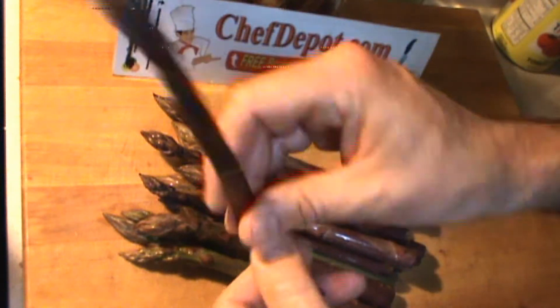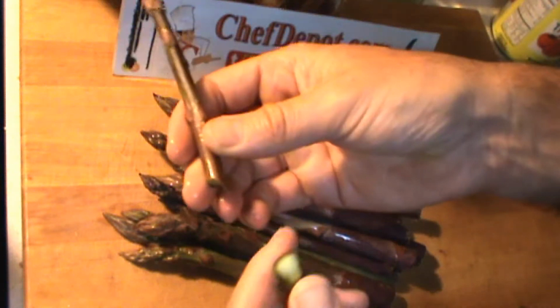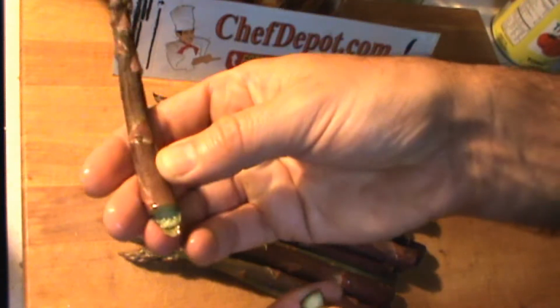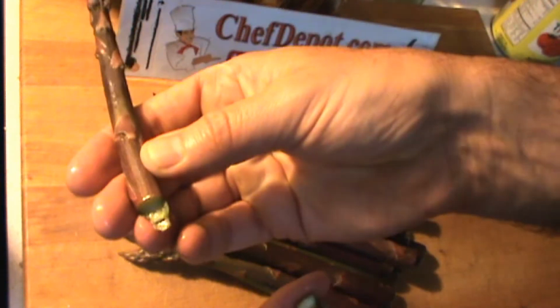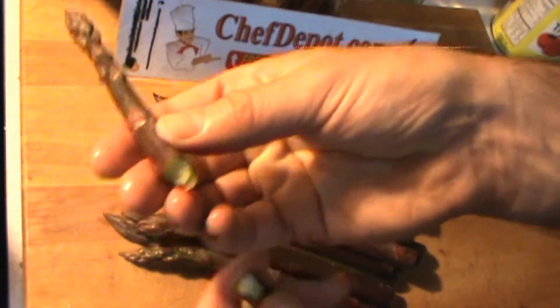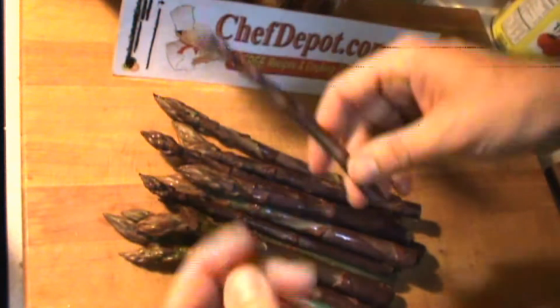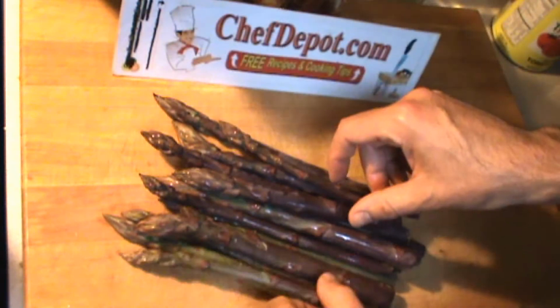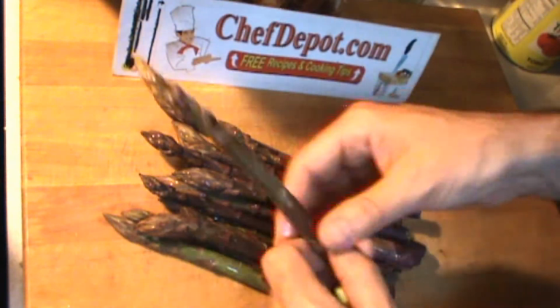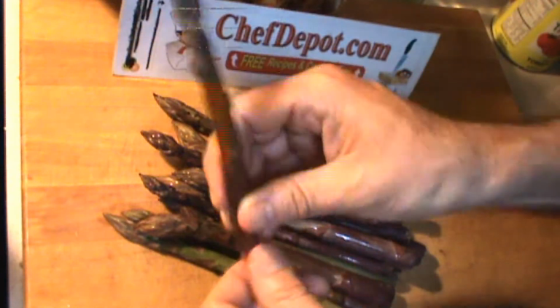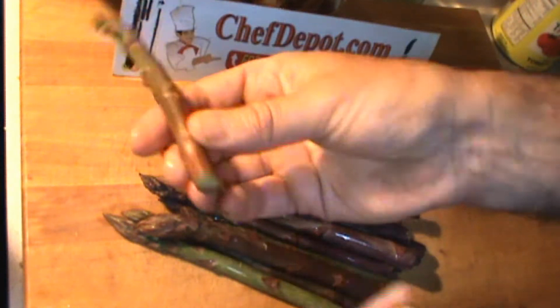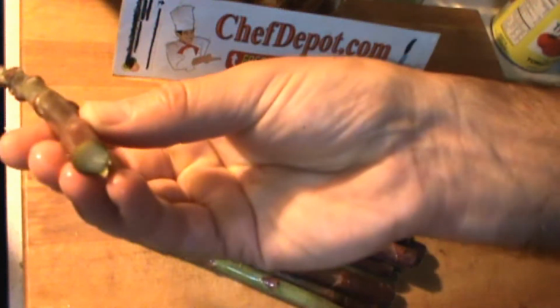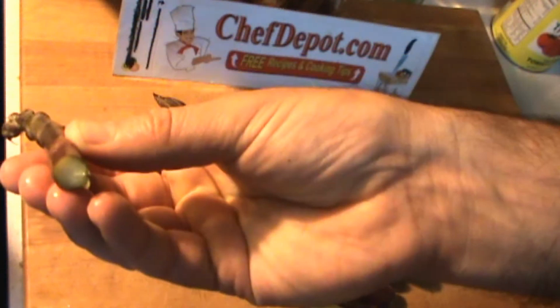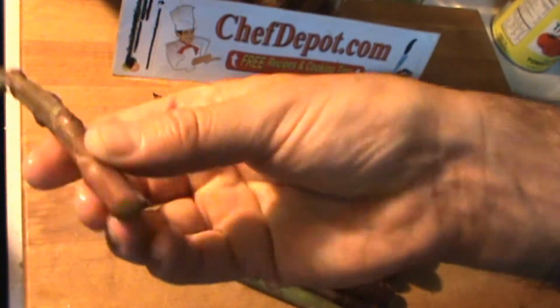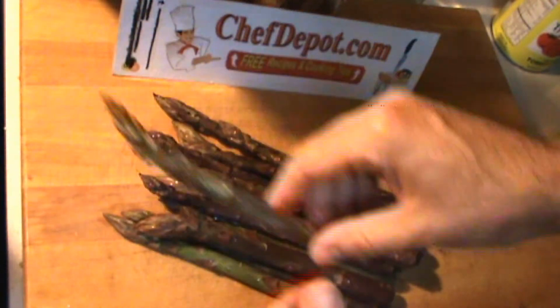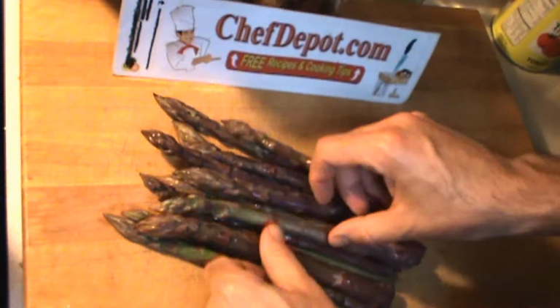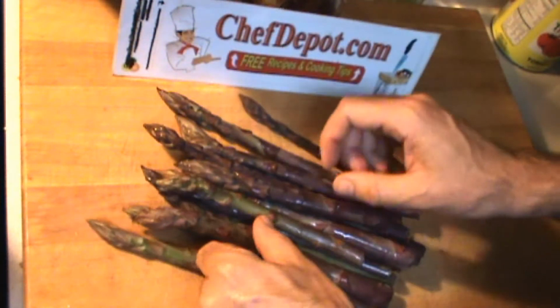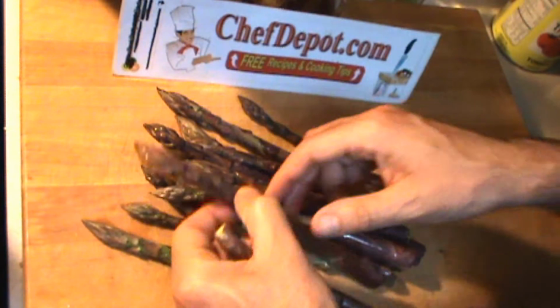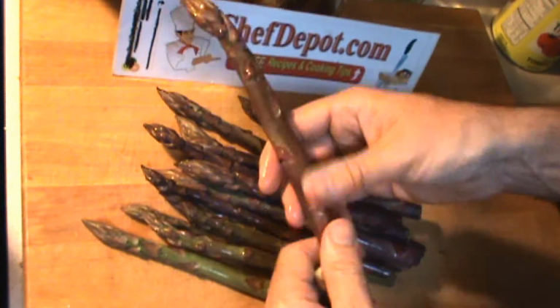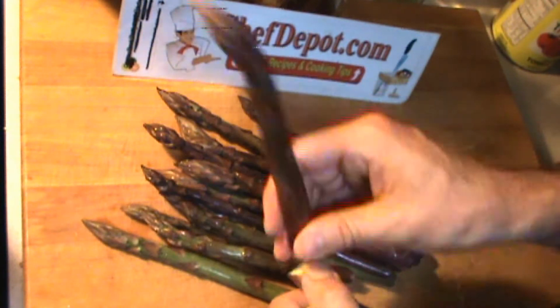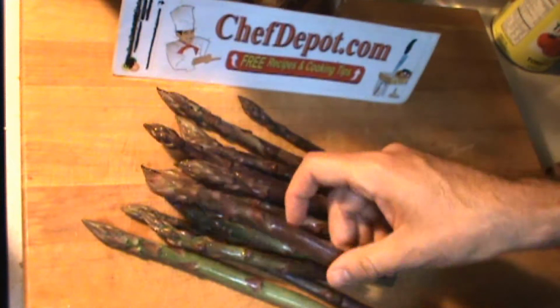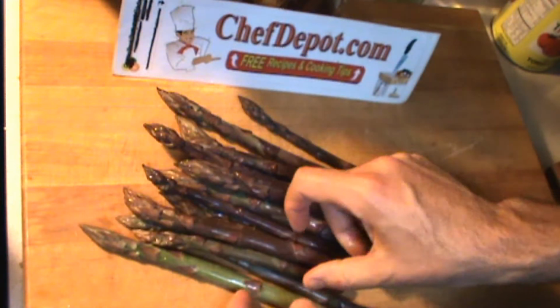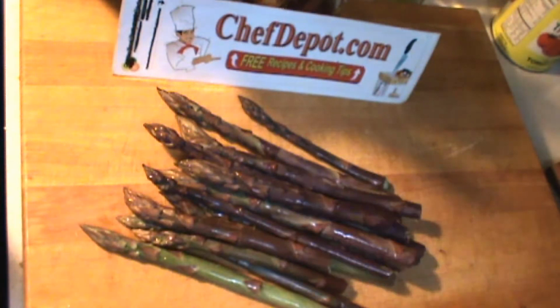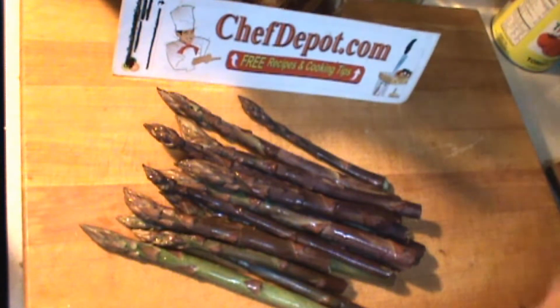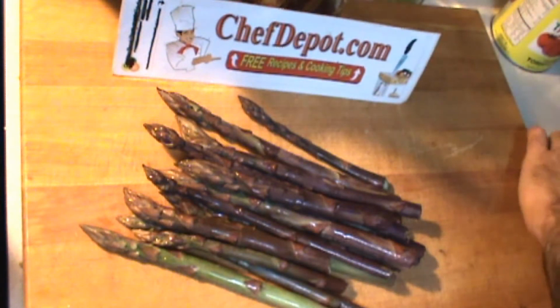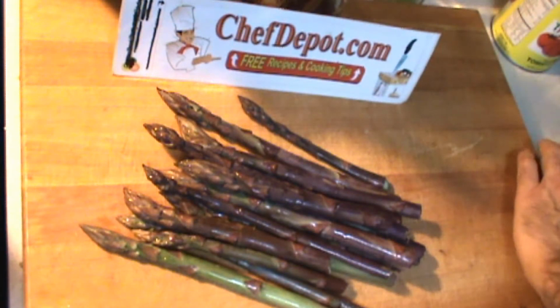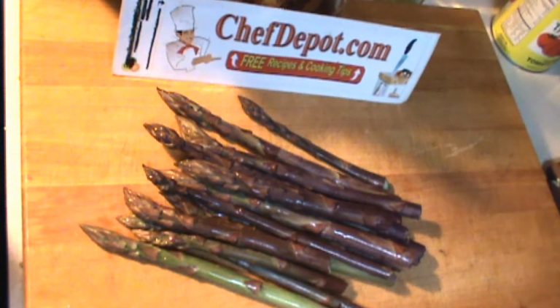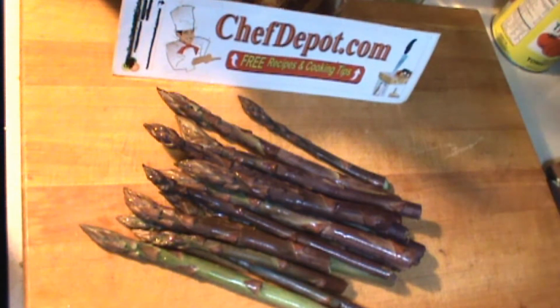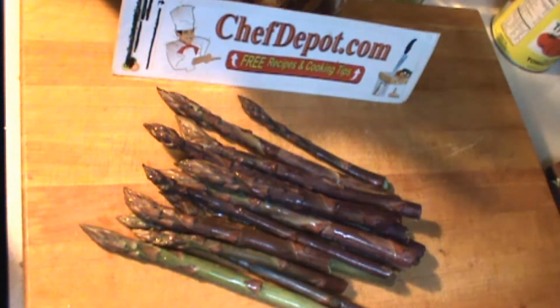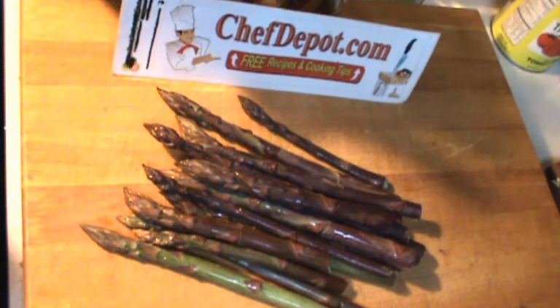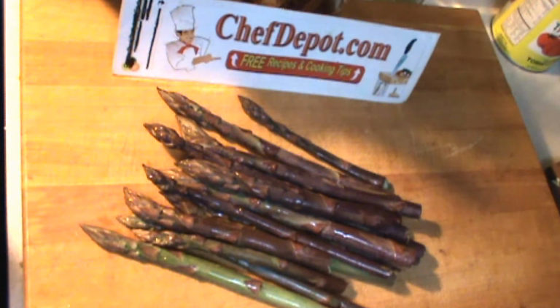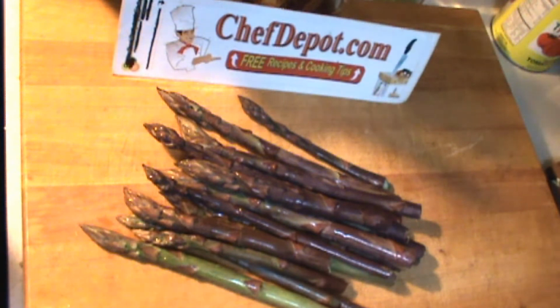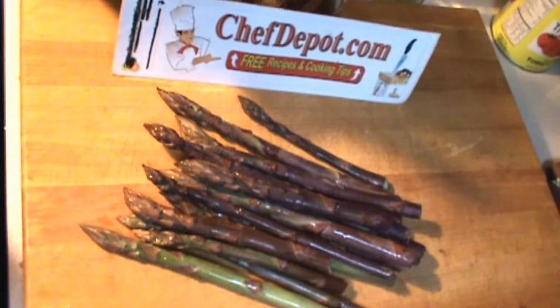You break it off near the back like this. It's beautiful — inside it's a nice greenish color, really really nice. And I wanted to show you one of the things that I like to use a lot.